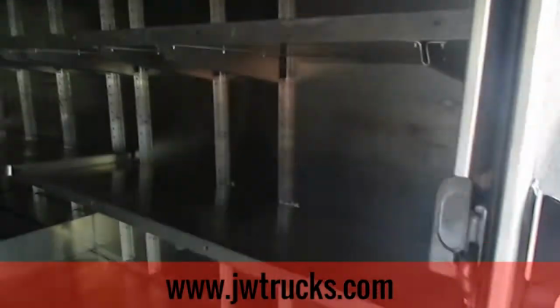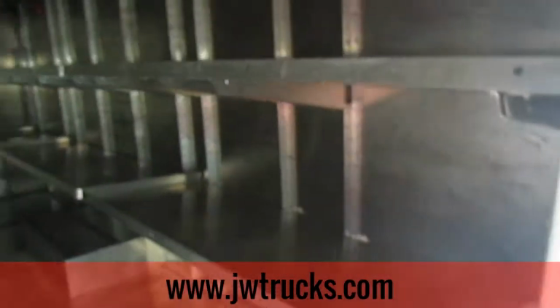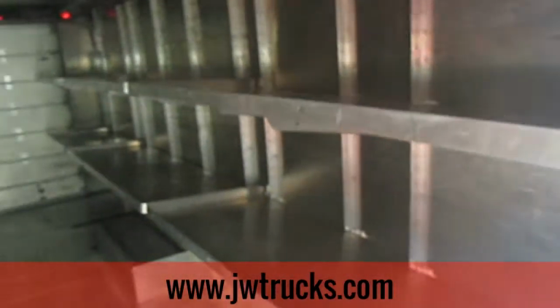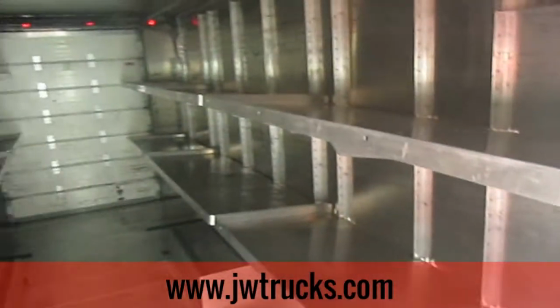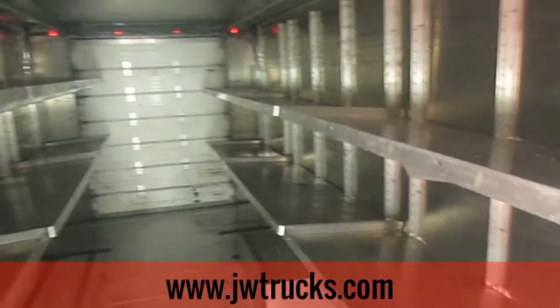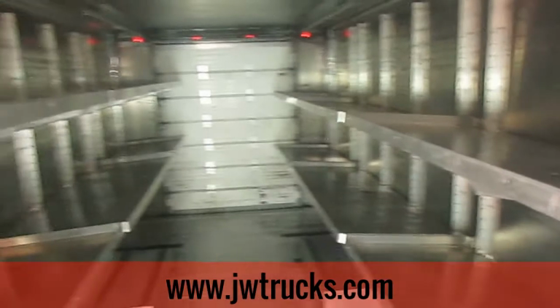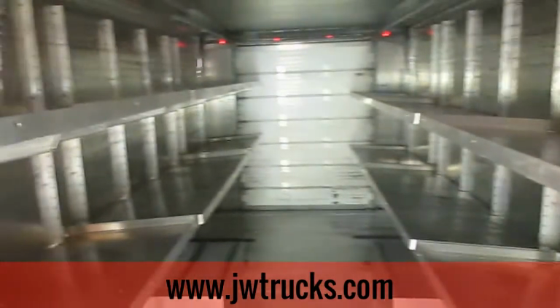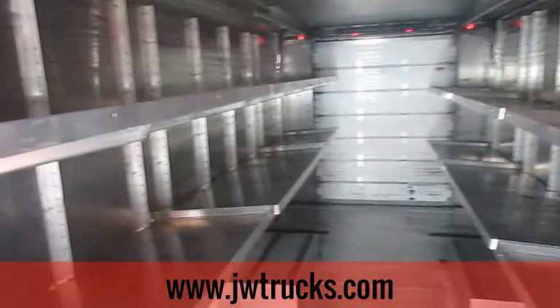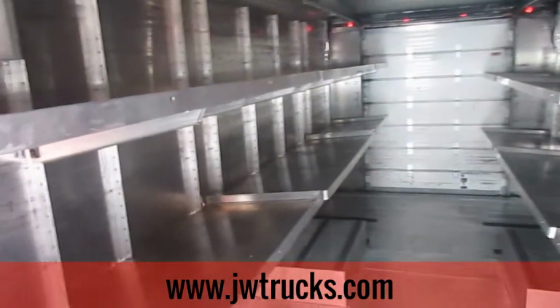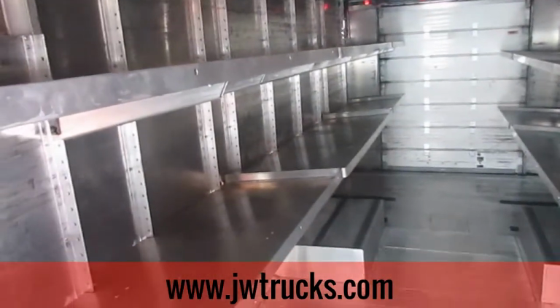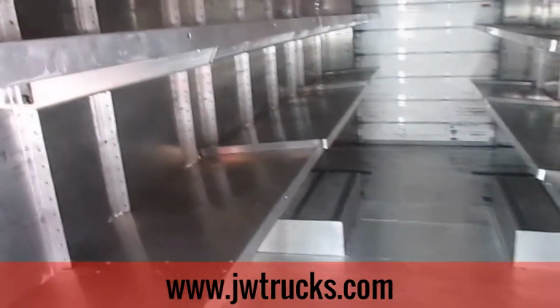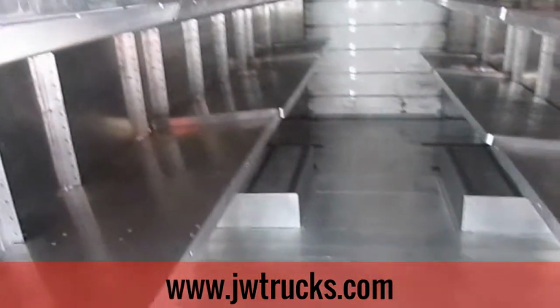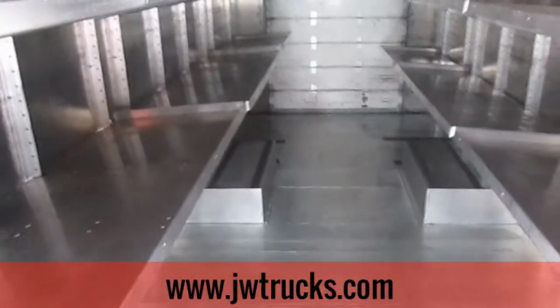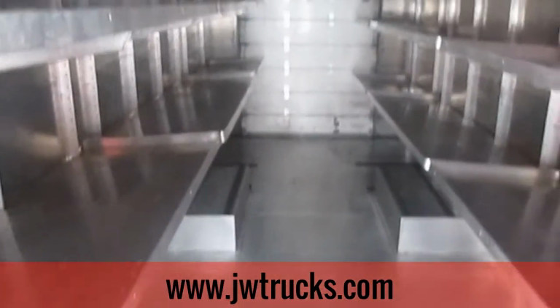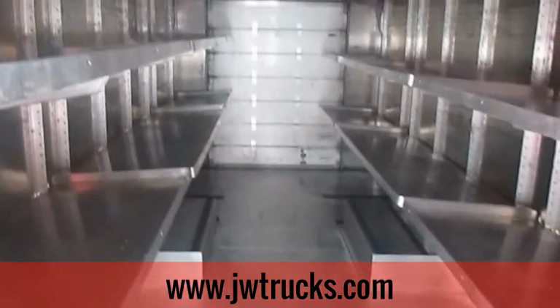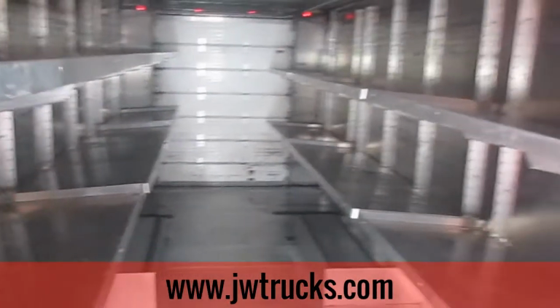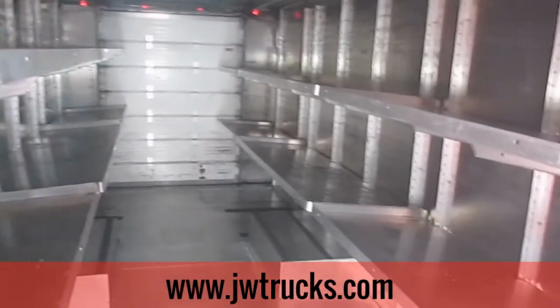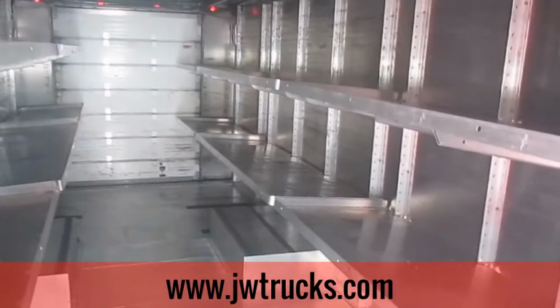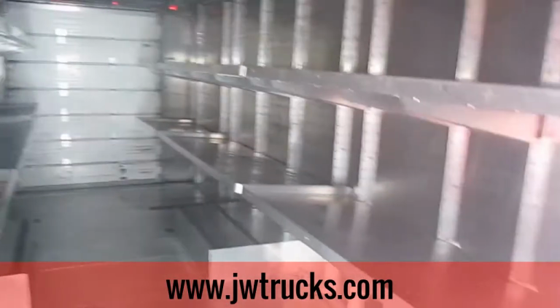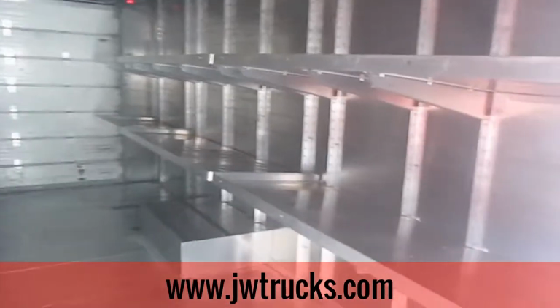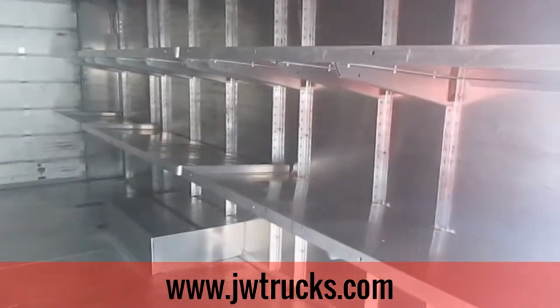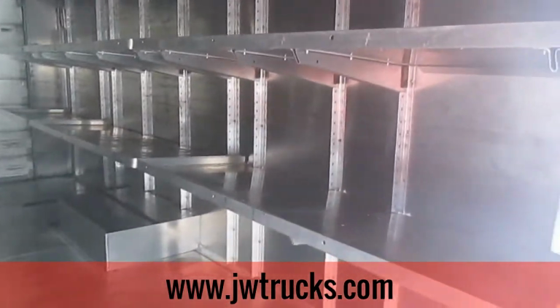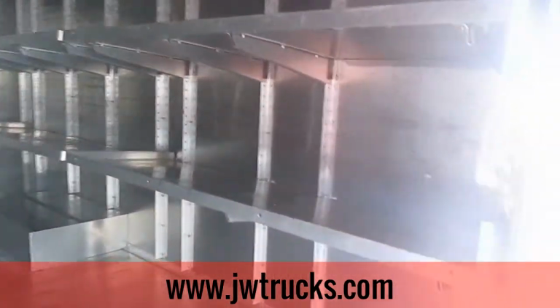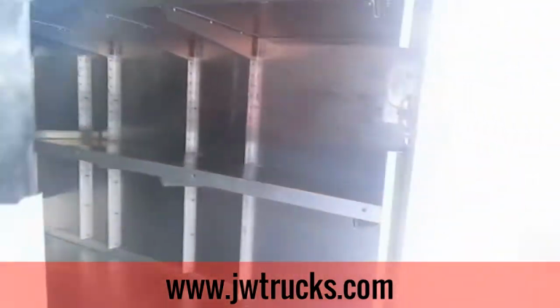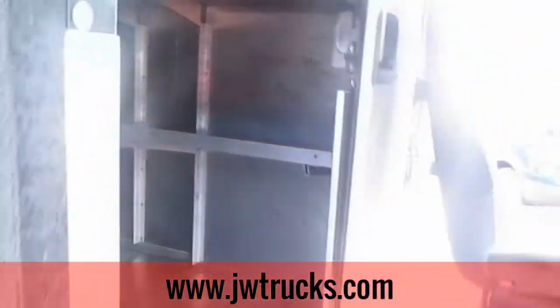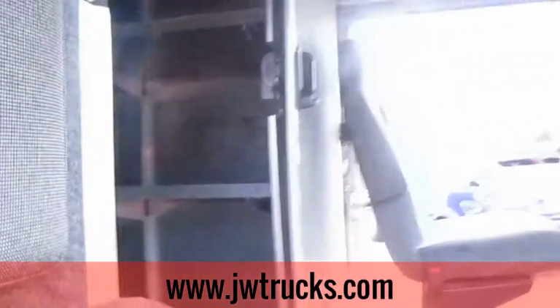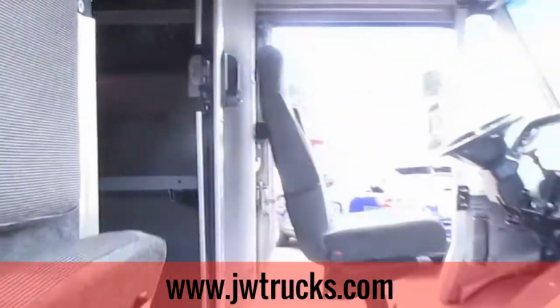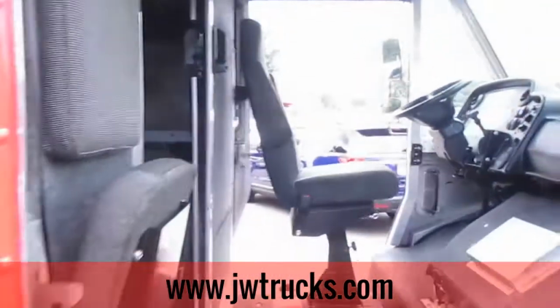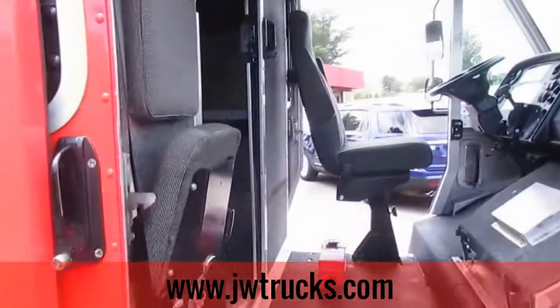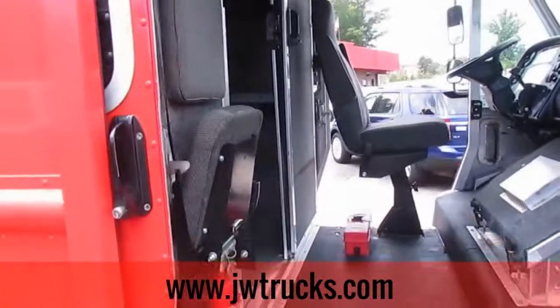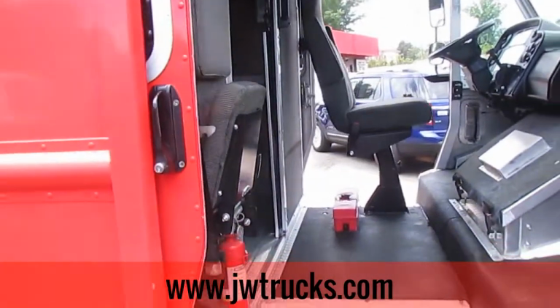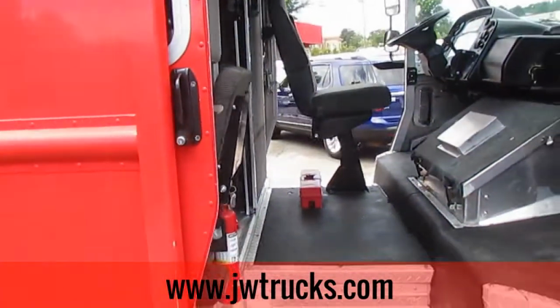There's tons of room in the back — great delivery vehicle, and it could also be converted very easily into a food truck. There's also a fold-down passenger seat on the side.